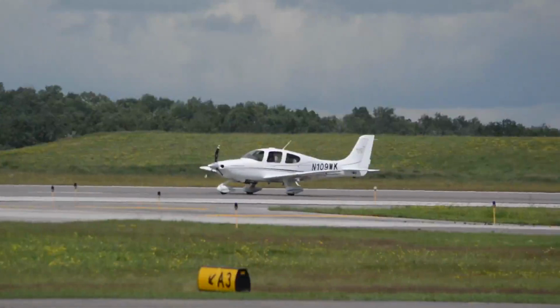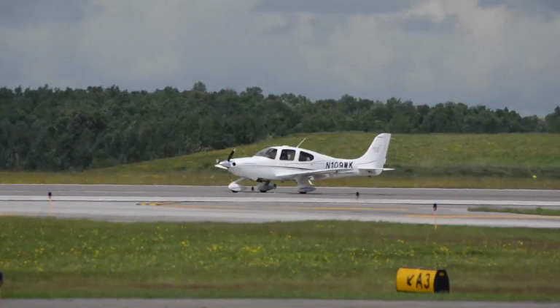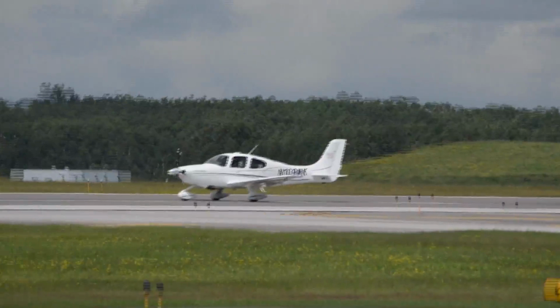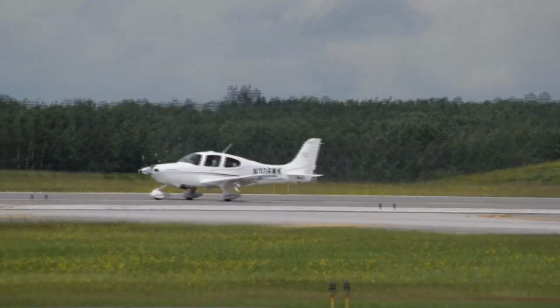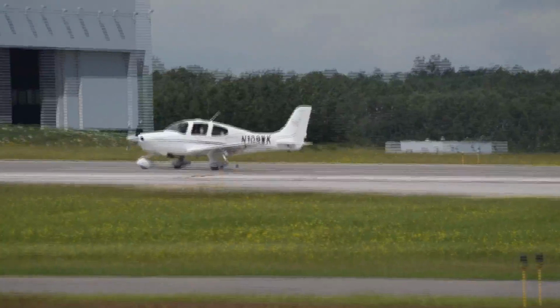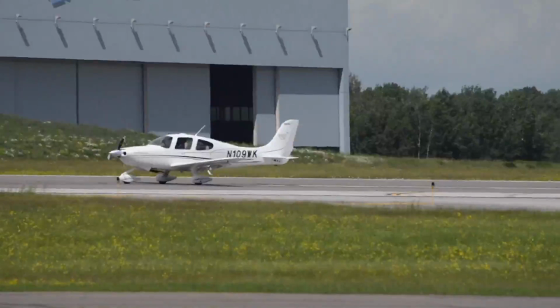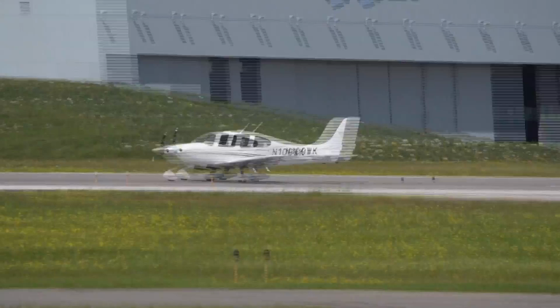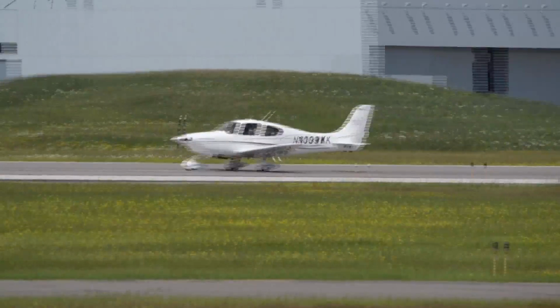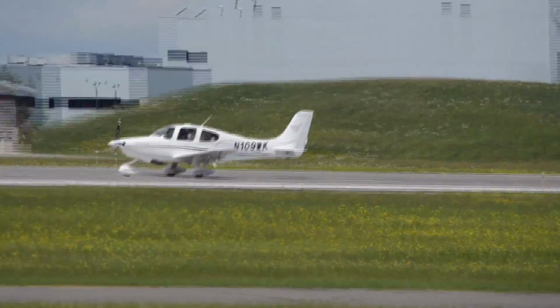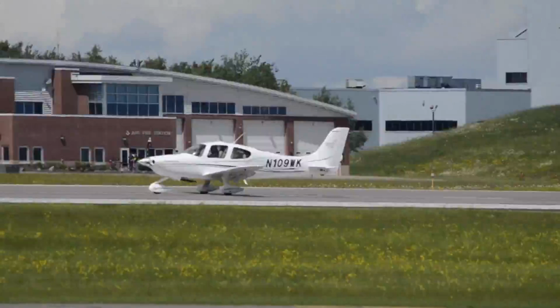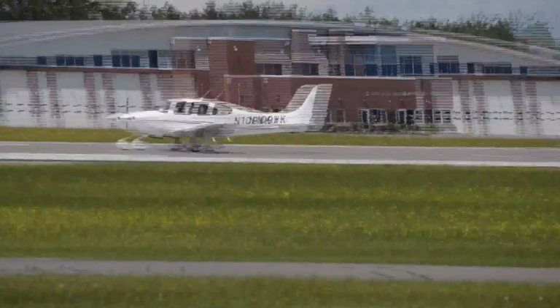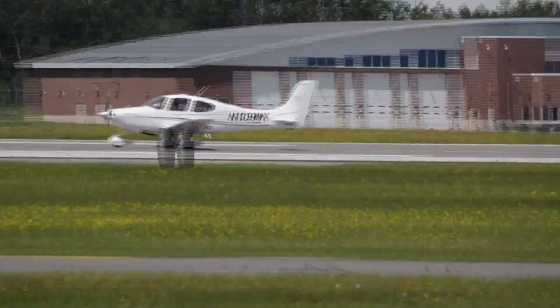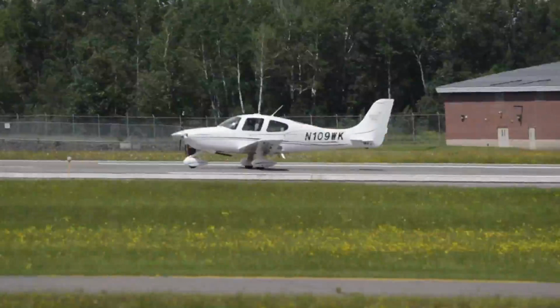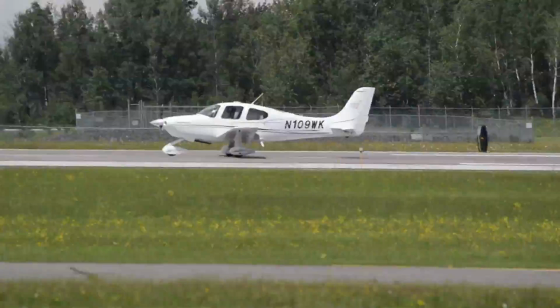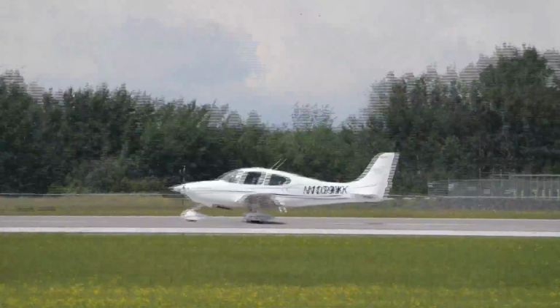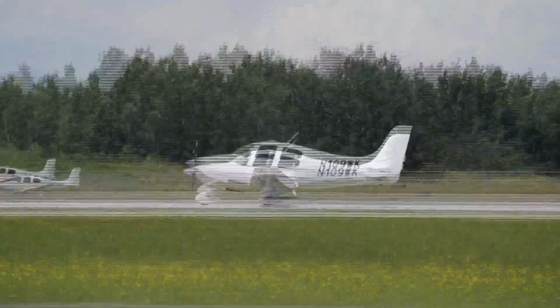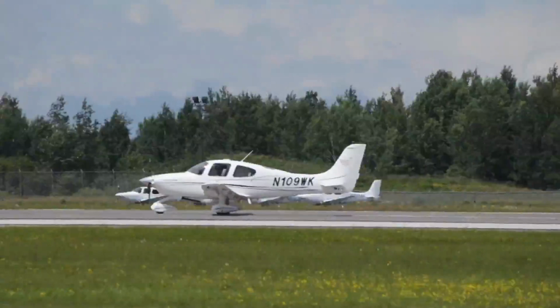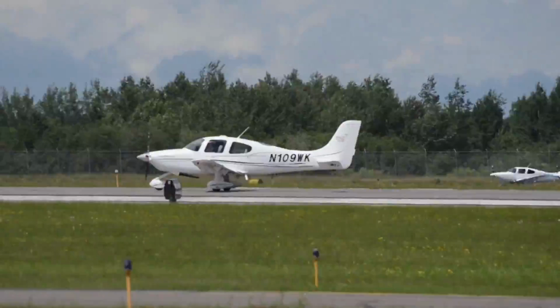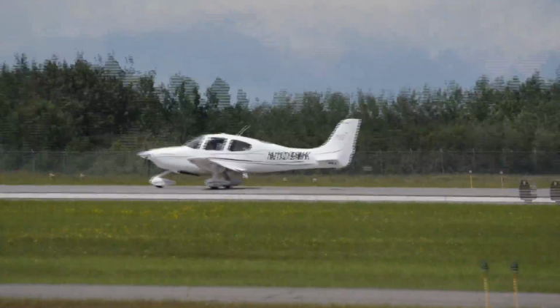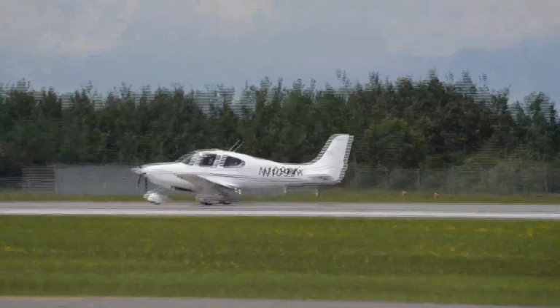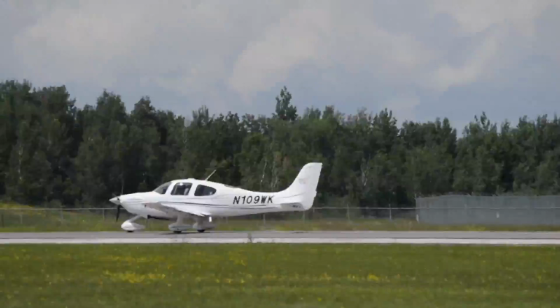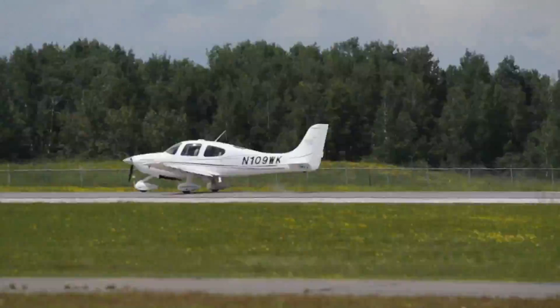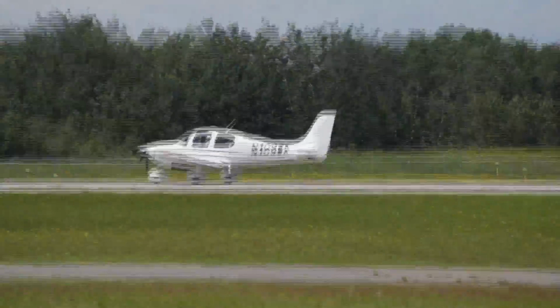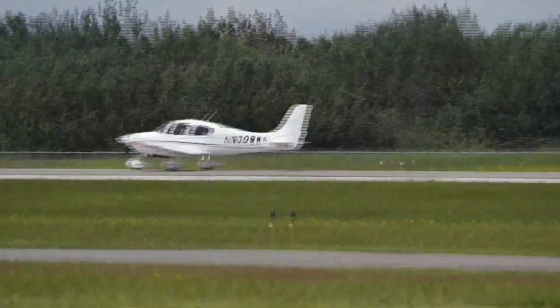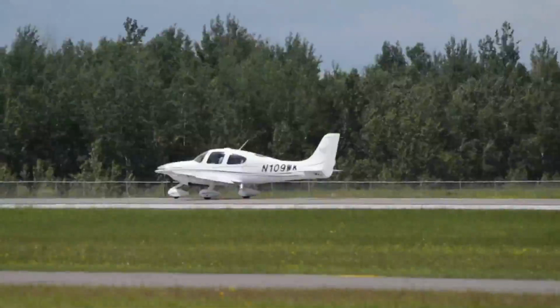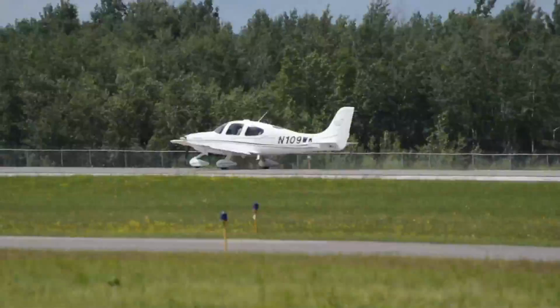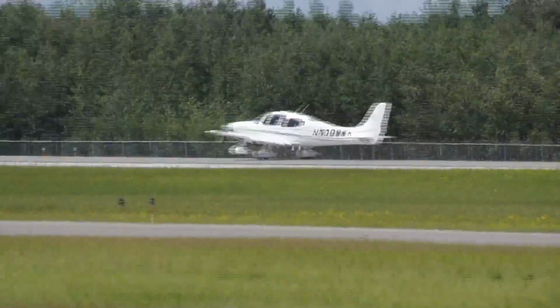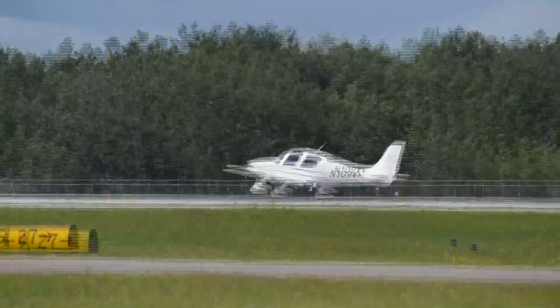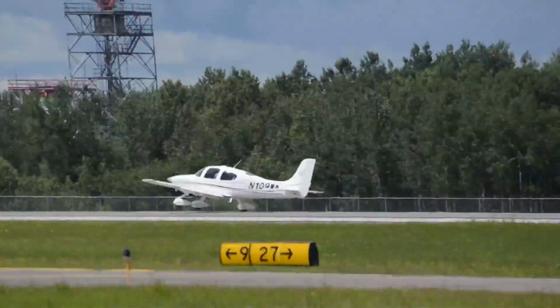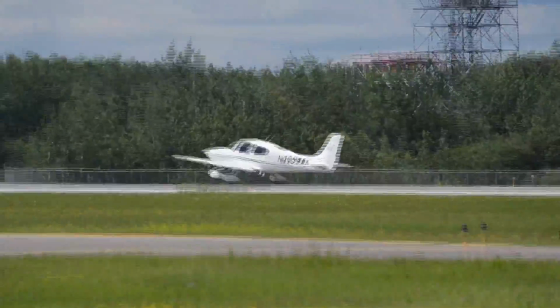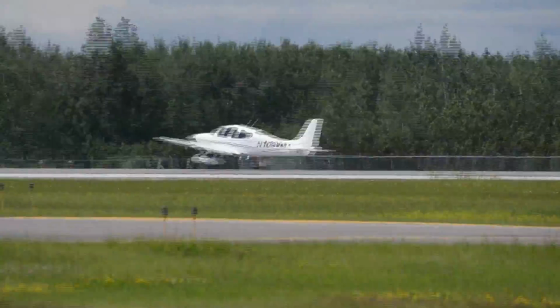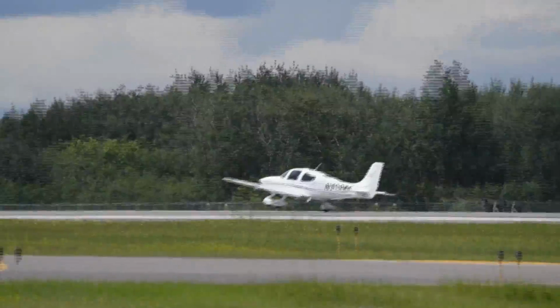Nice job, real nice work. Crosswind landing — touched down on the right wheel first, then the left one, kept the nose off the deck. 65 knots, easy rotation, real easy. Maintaining runway 27, cleared on.